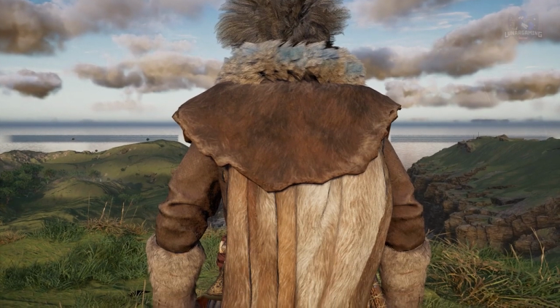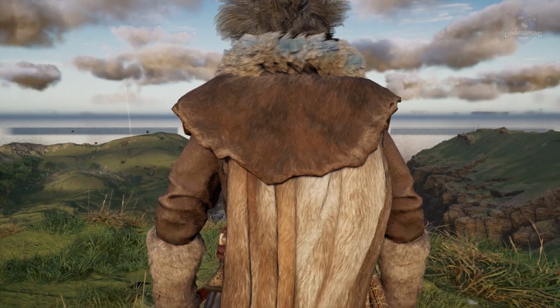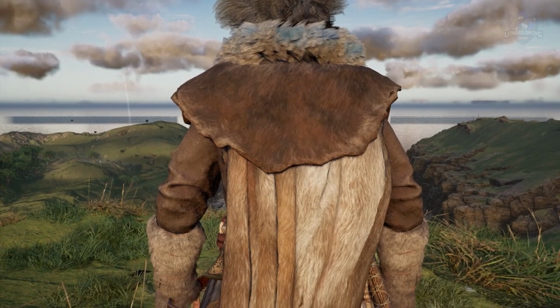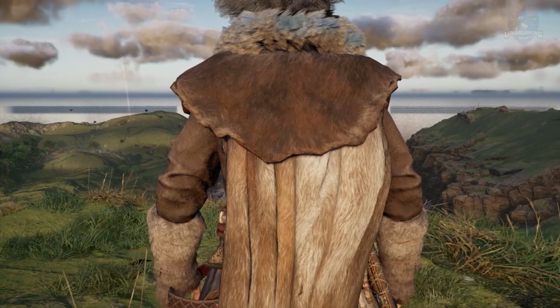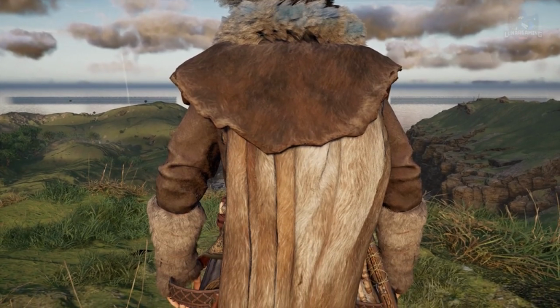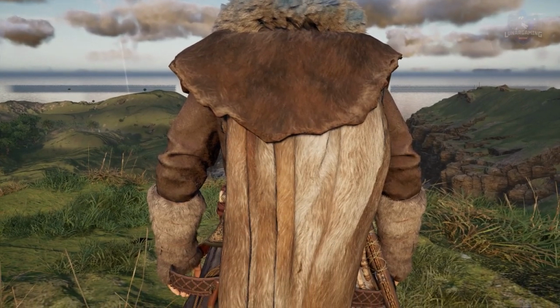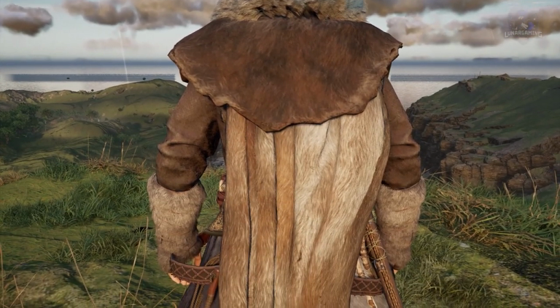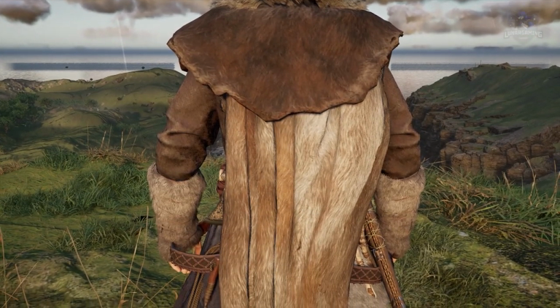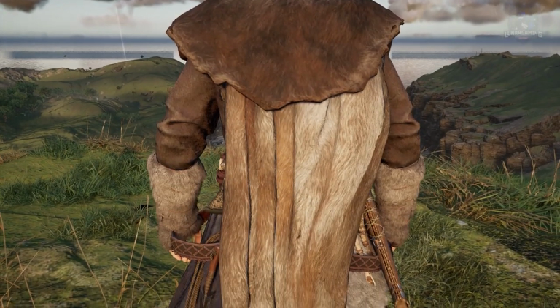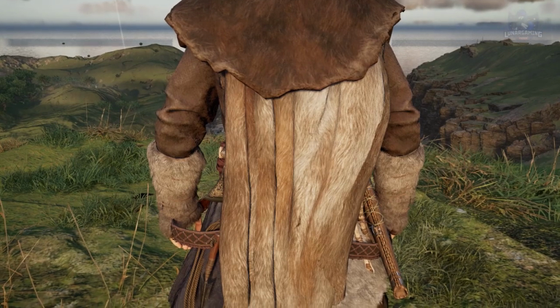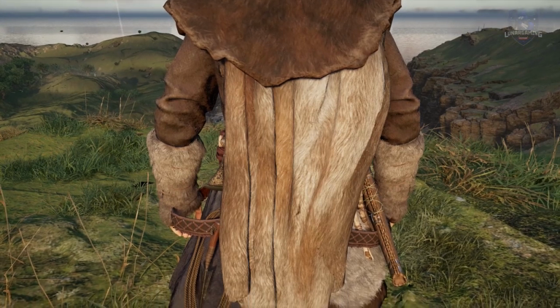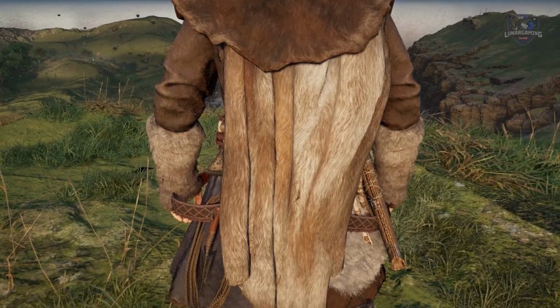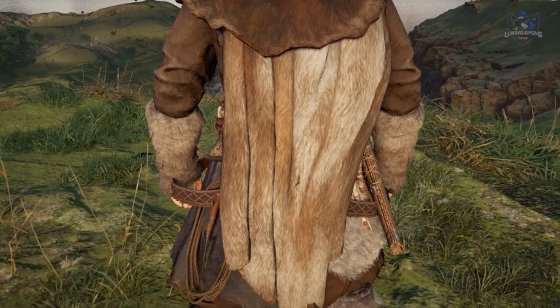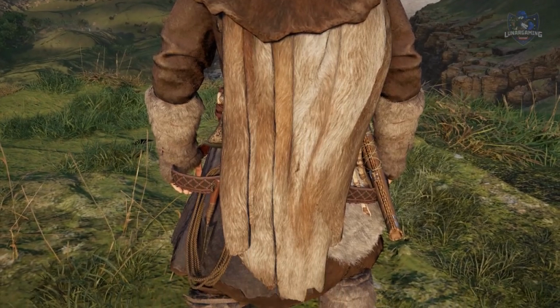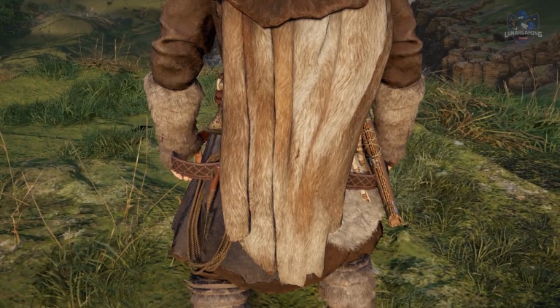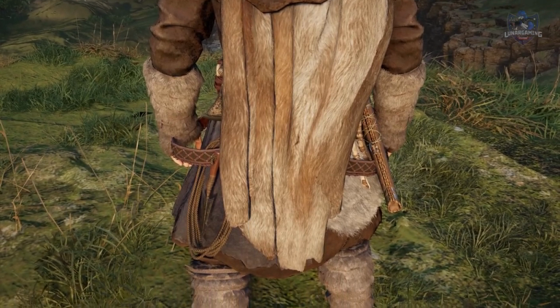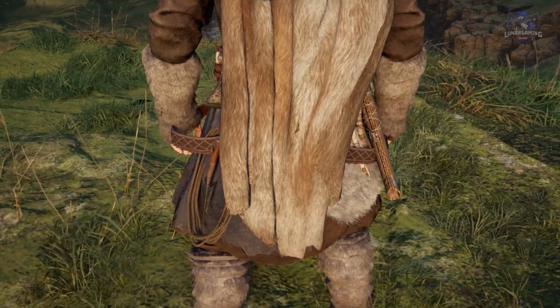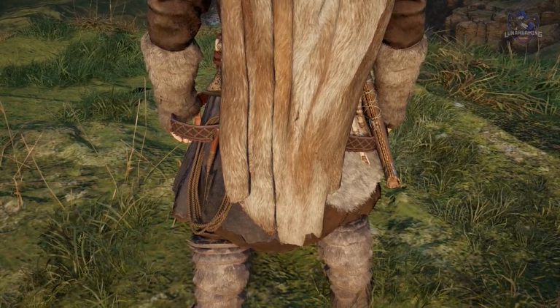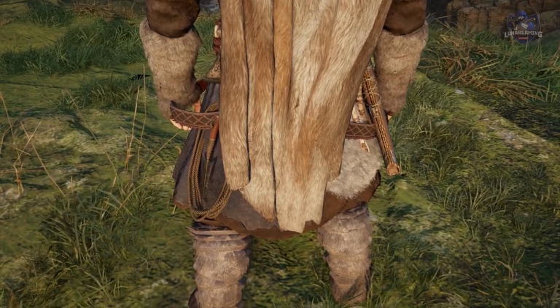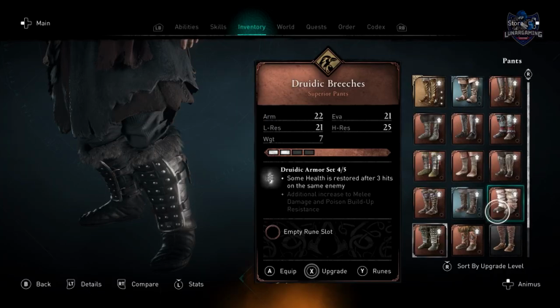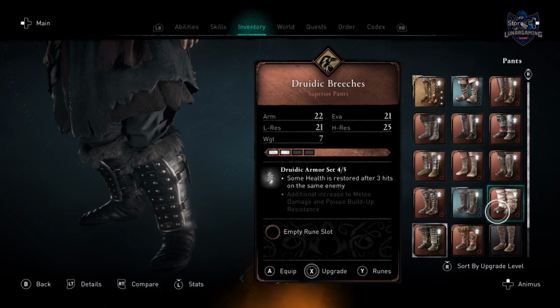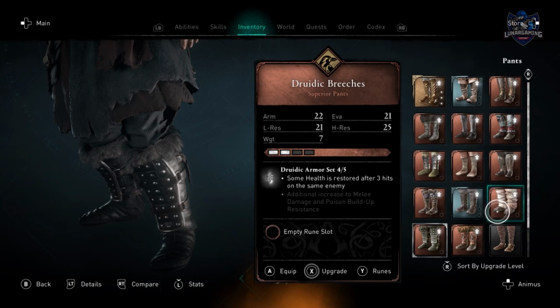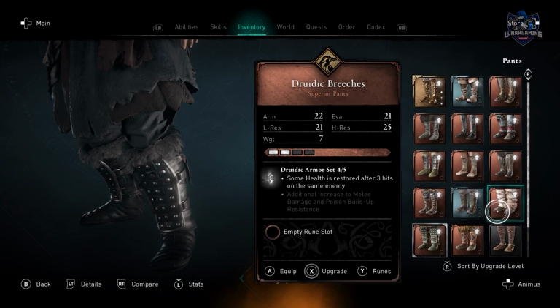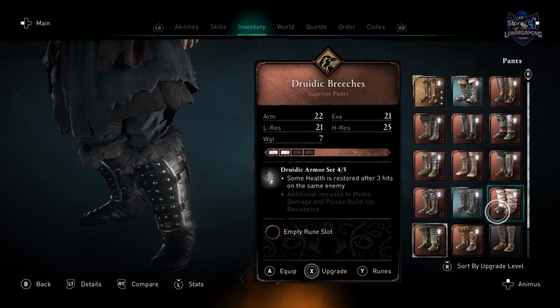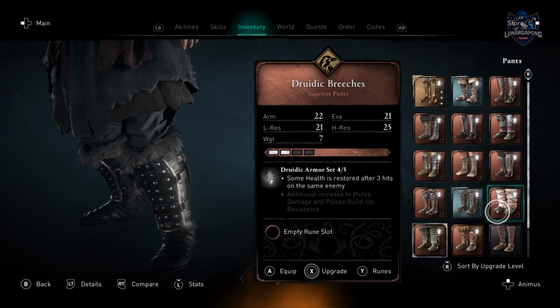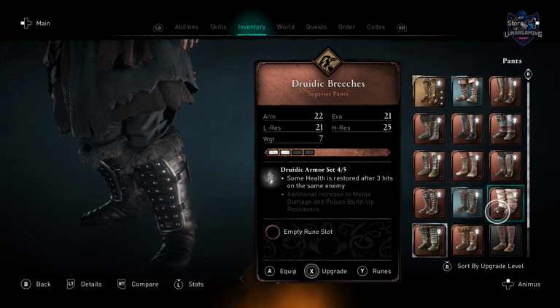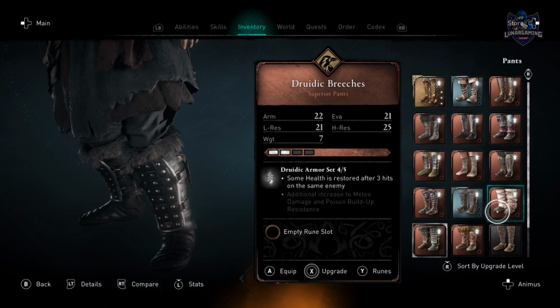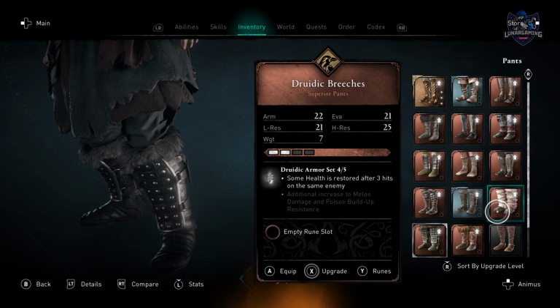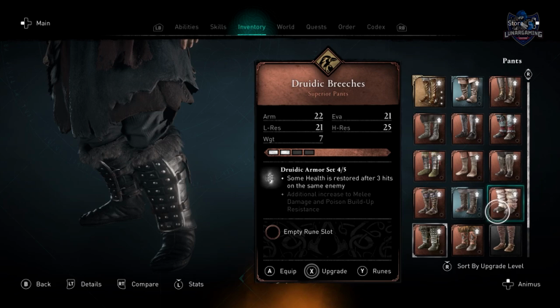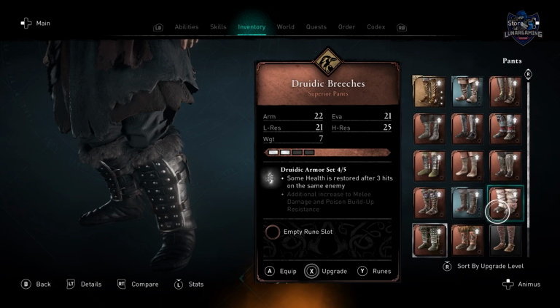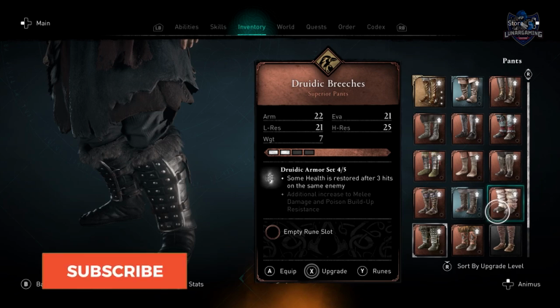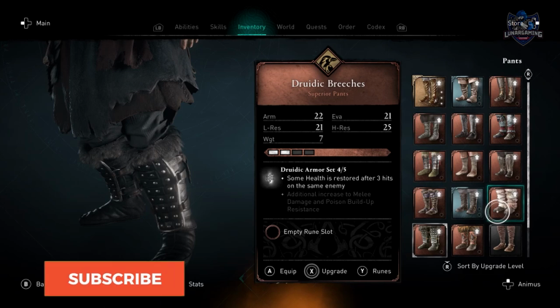The armor comprises of a cloak, armor, helmet, breeches and bracers. For bonuses, it will restore some of your health after 3 hits on the same enemy, and a full set bonus will grant an additional increase to melee damage and poison buildup damage resistance.